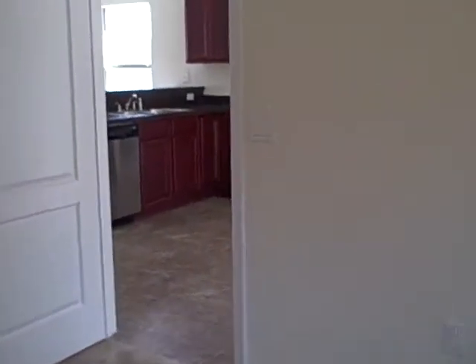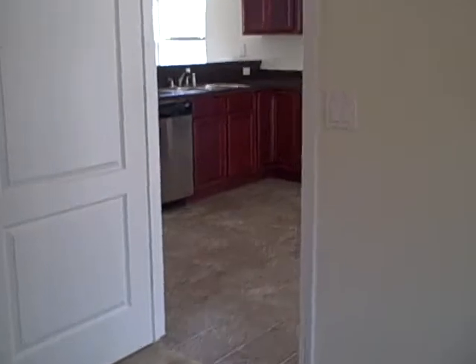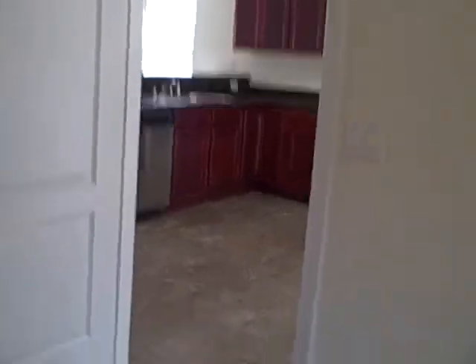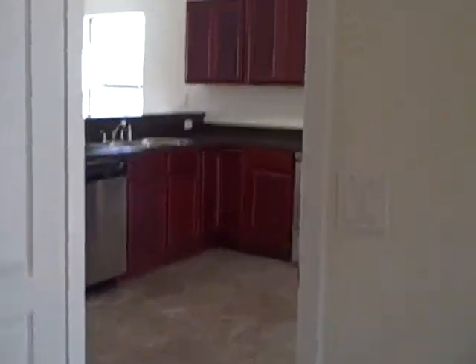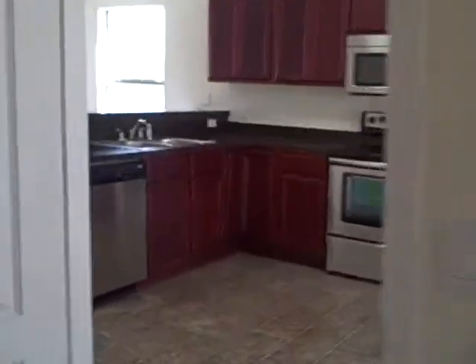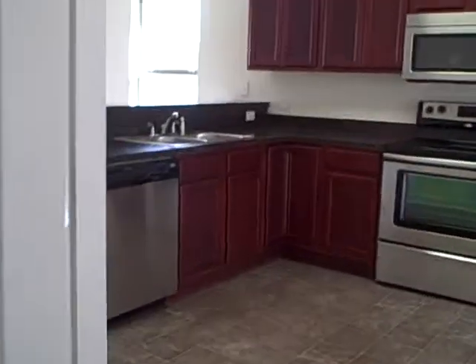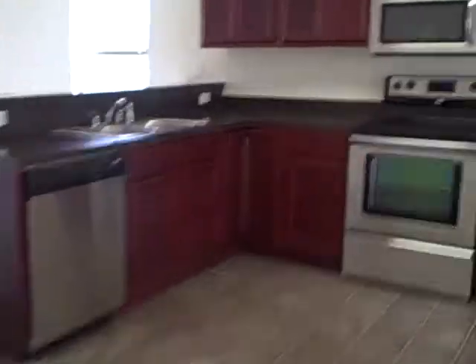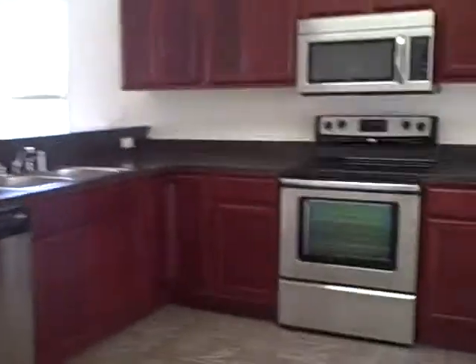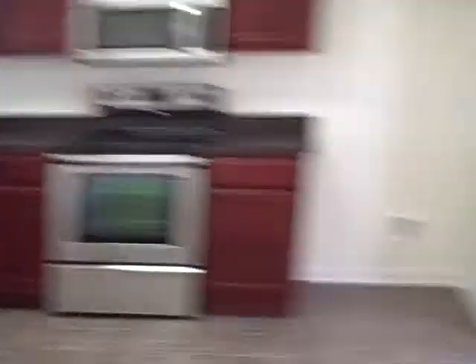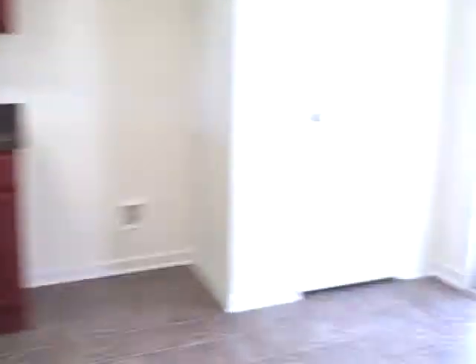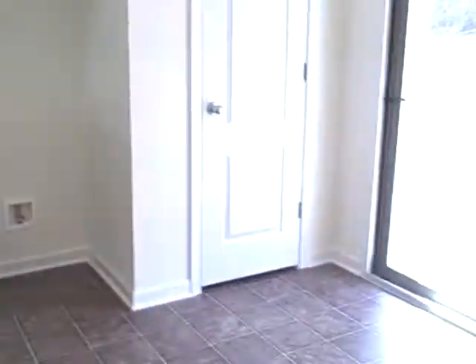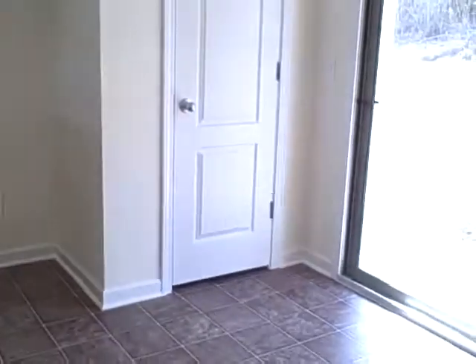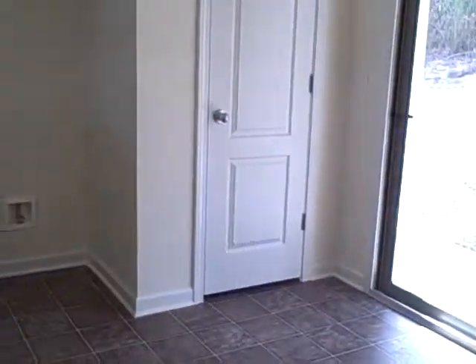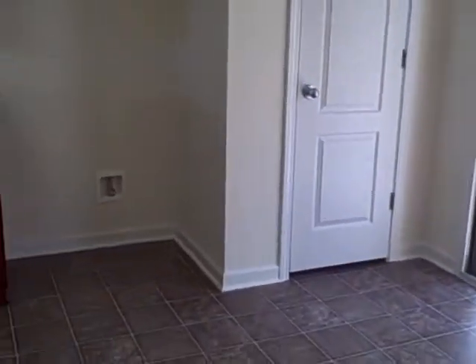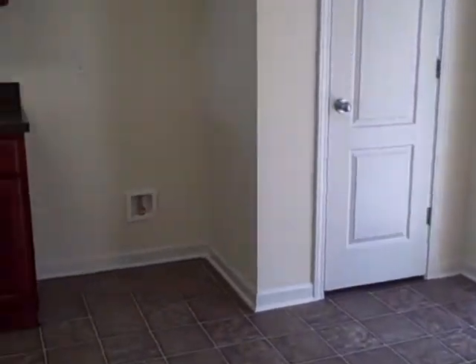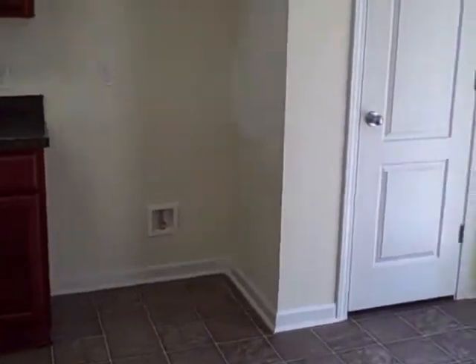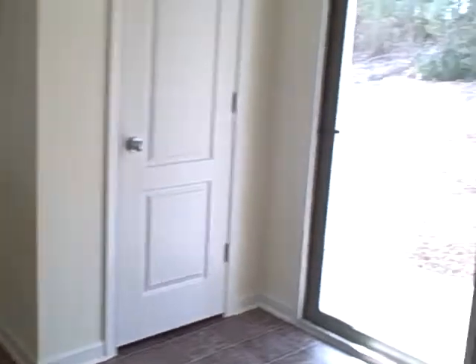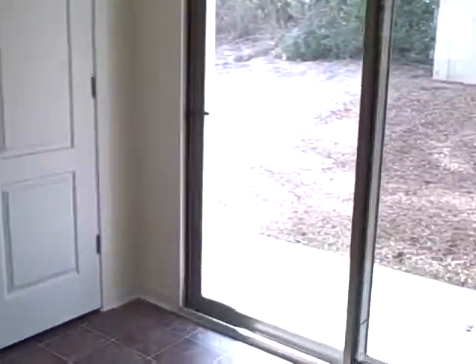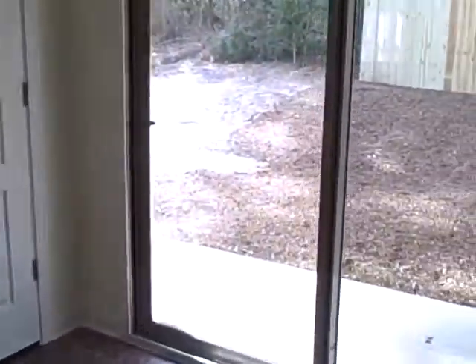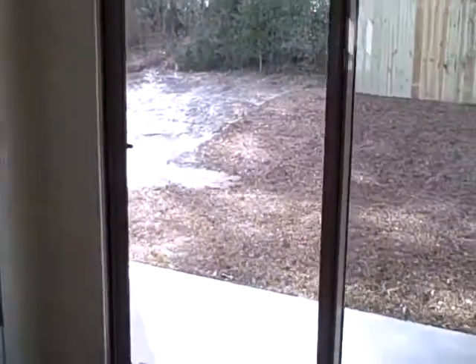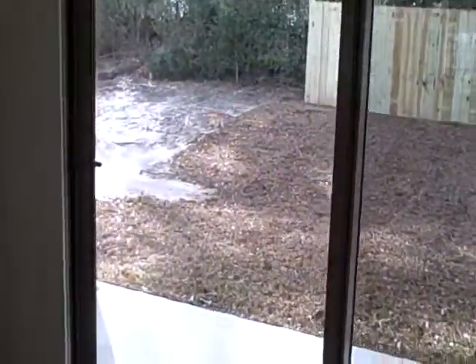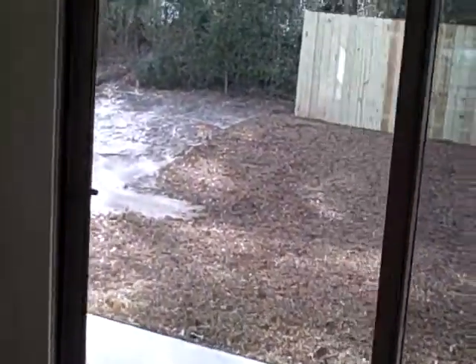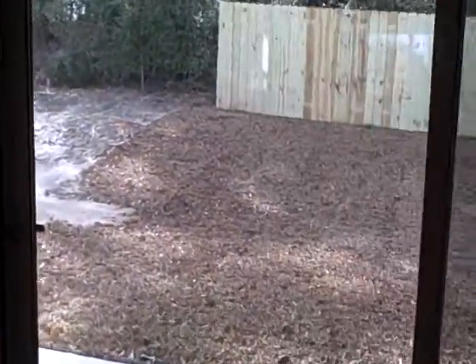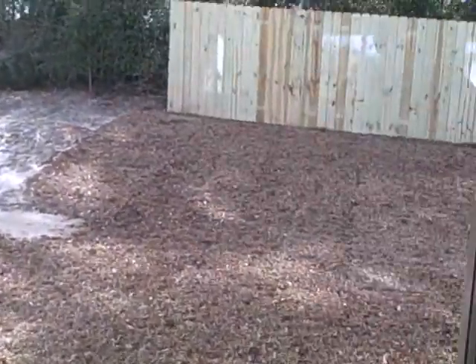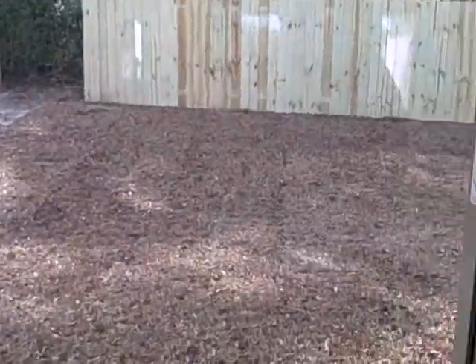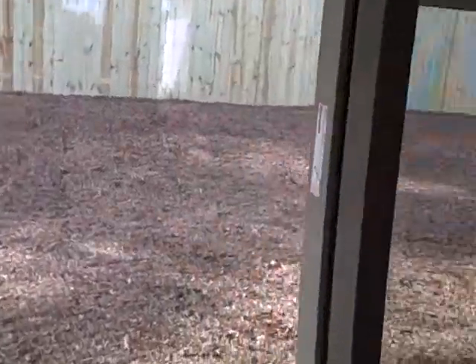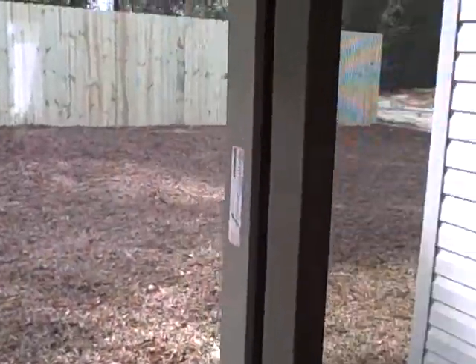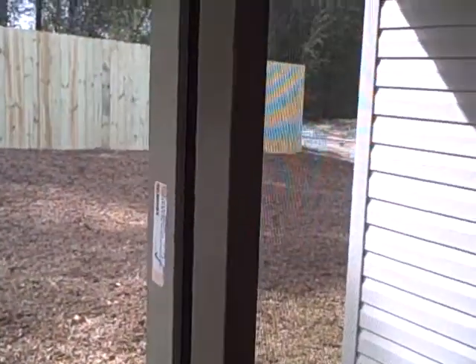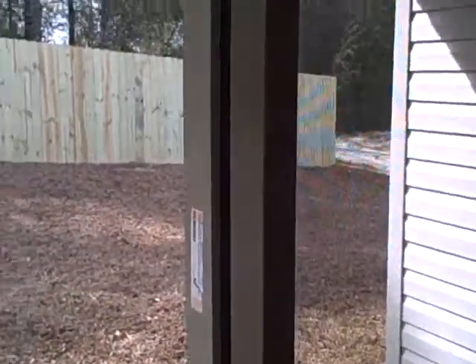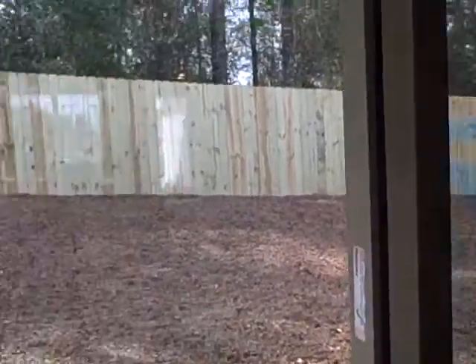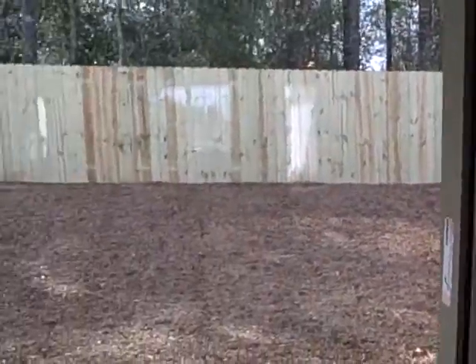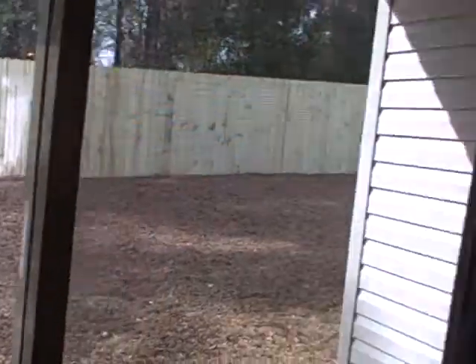Back towards the kitchen. Back yard is partially fenced.